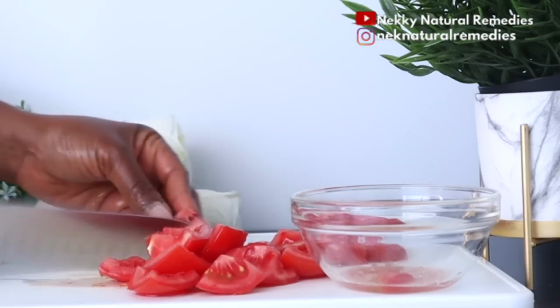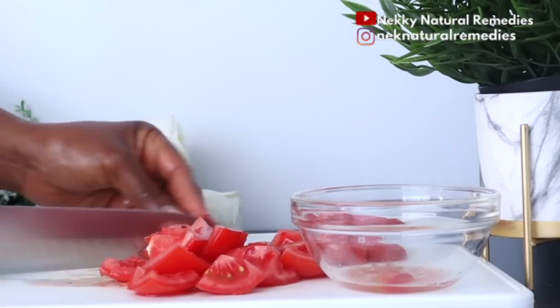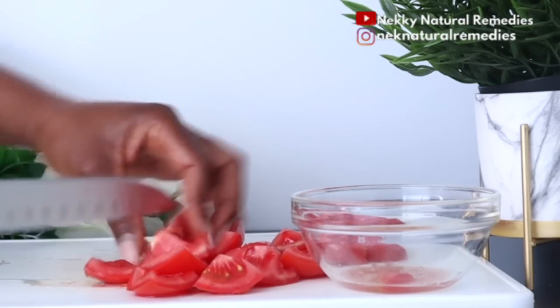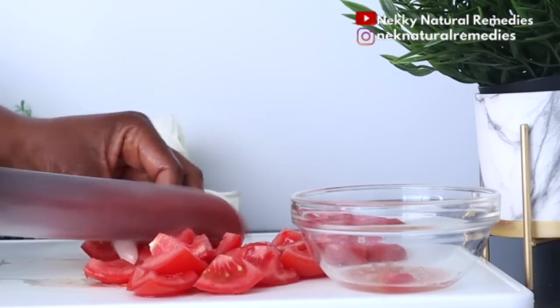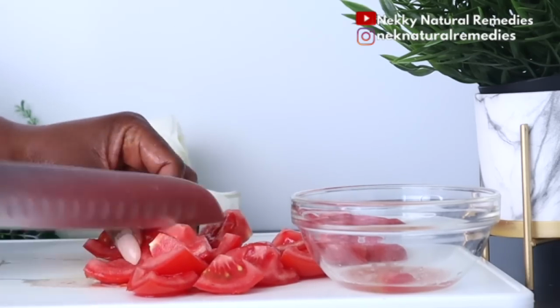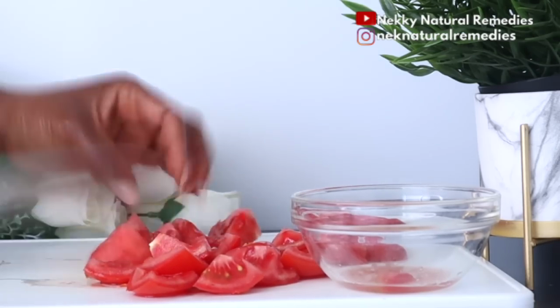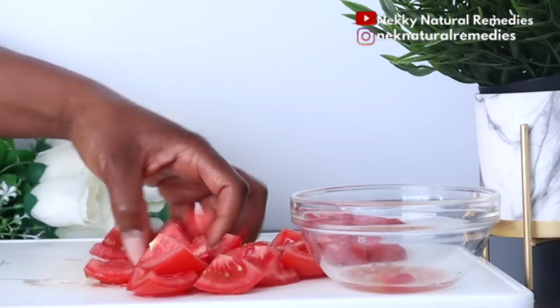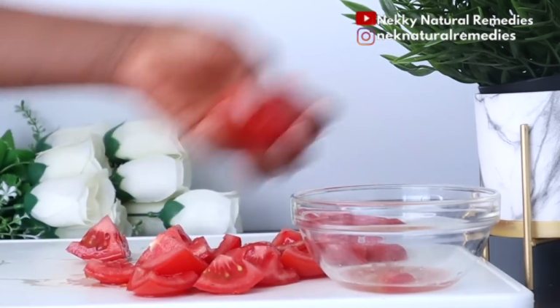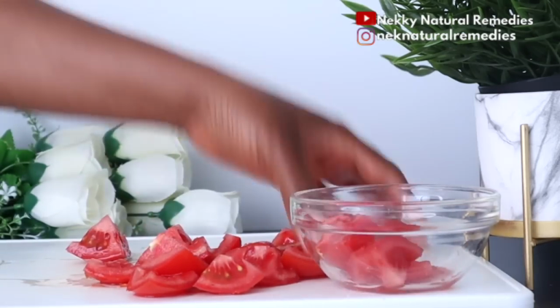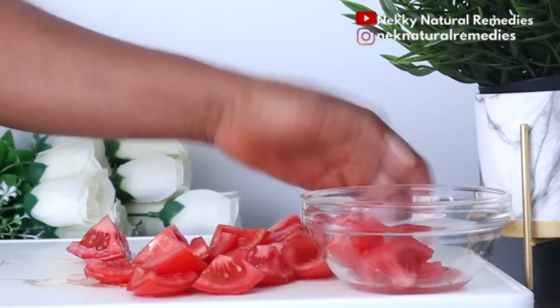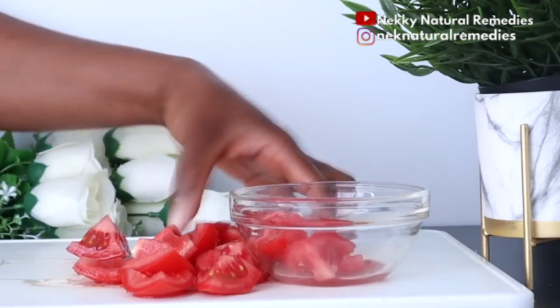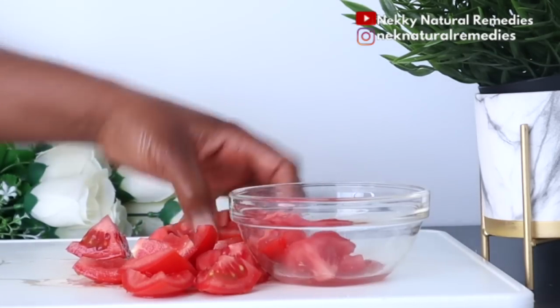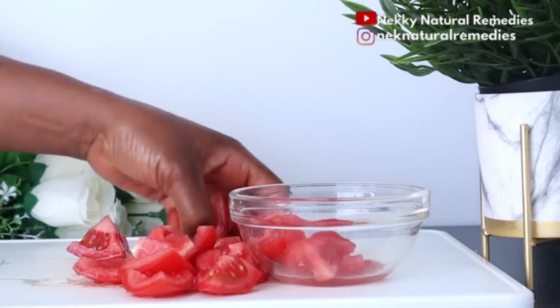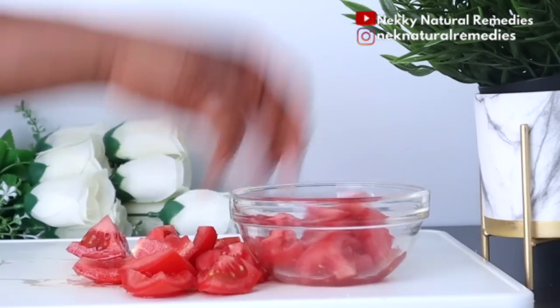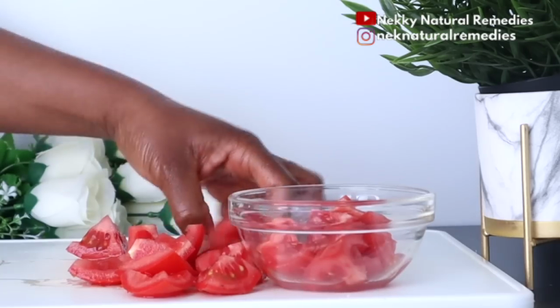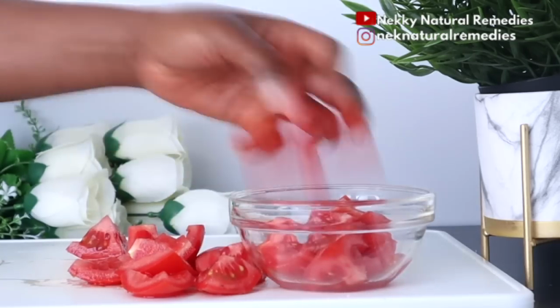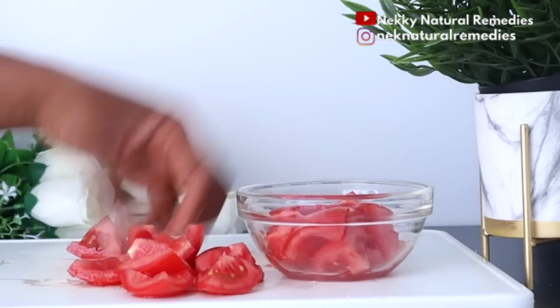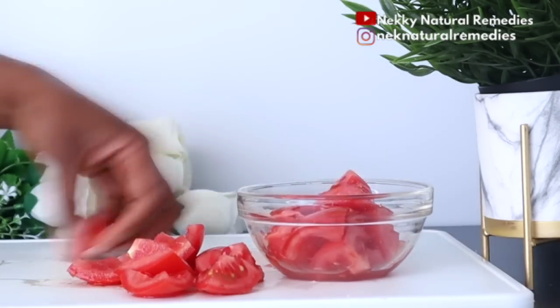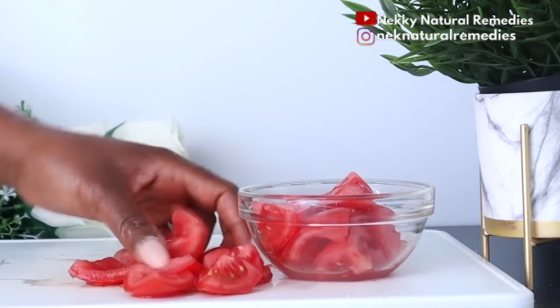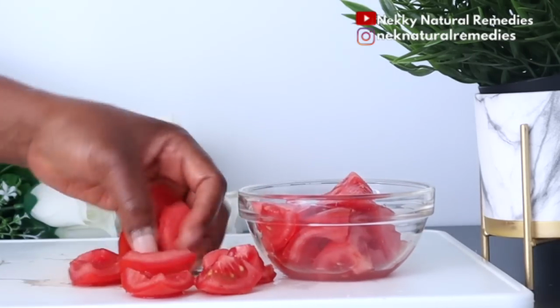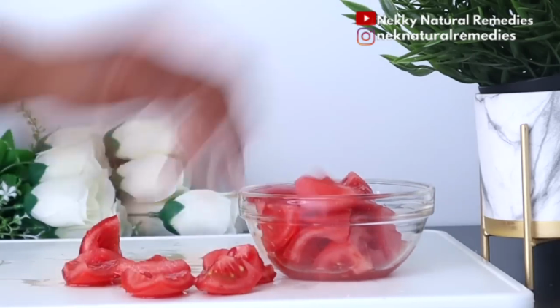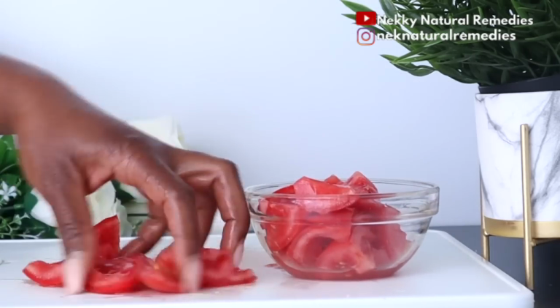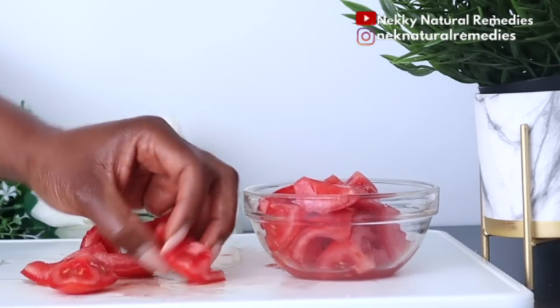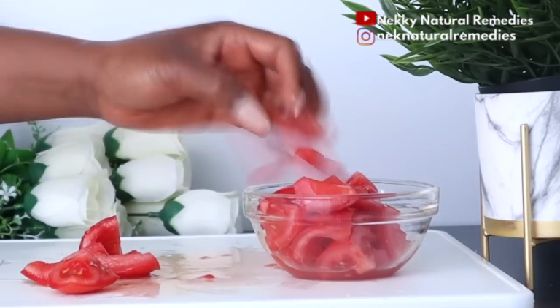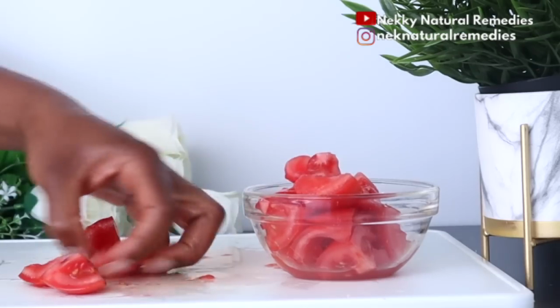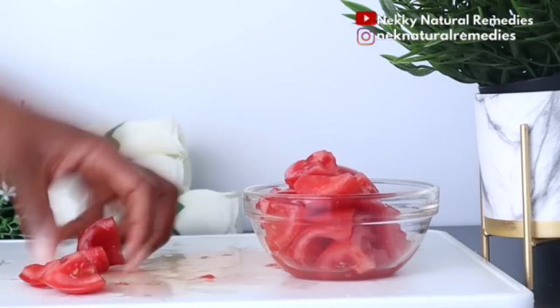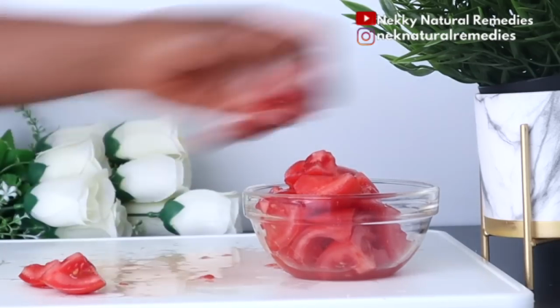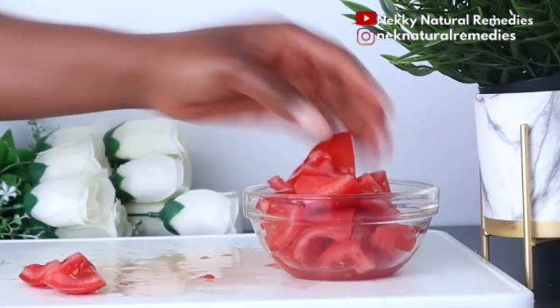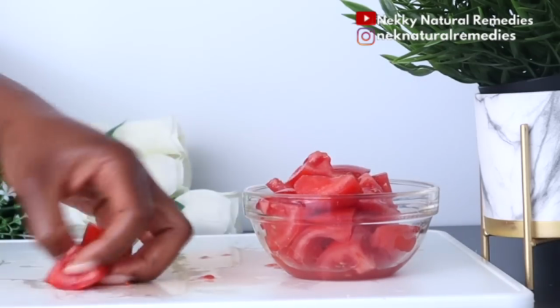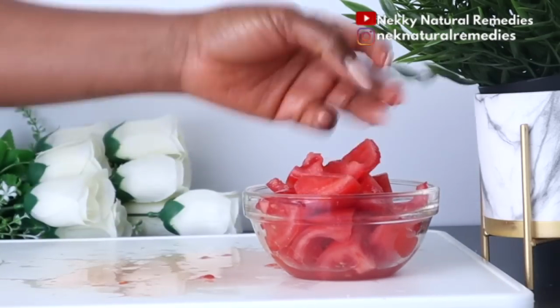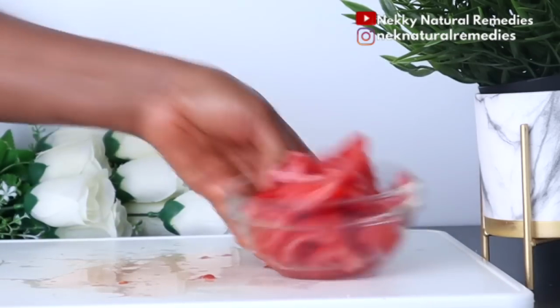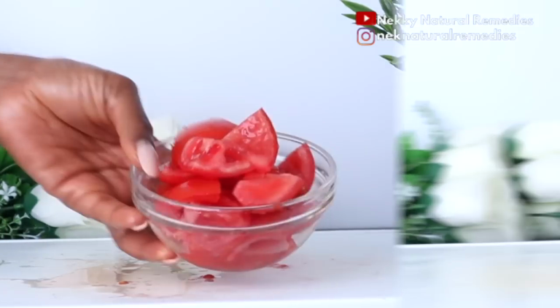Lycopene helps reverse signs of aging, which means you get plumper skin and reduced fine lines, making you have younger and glowing skin.